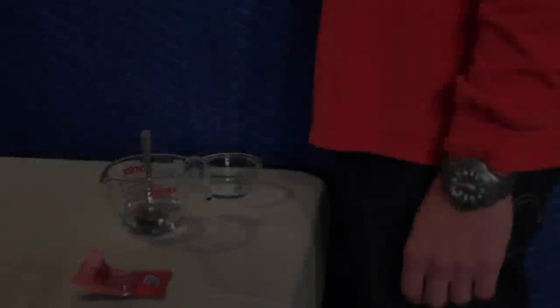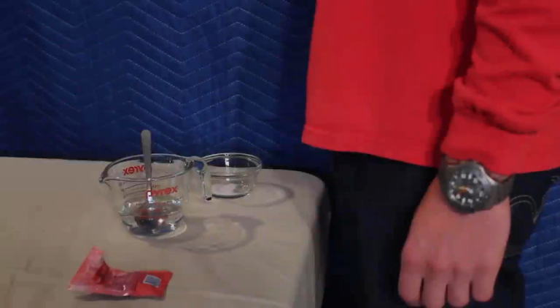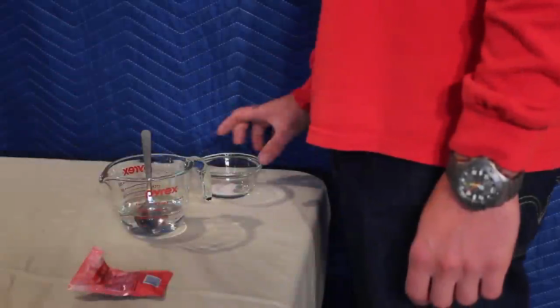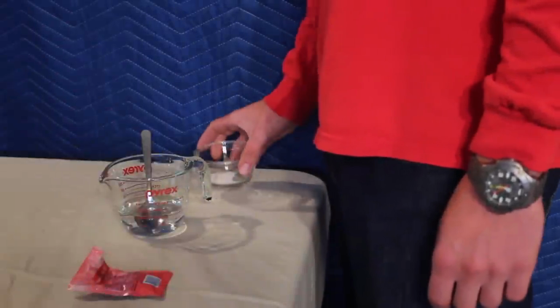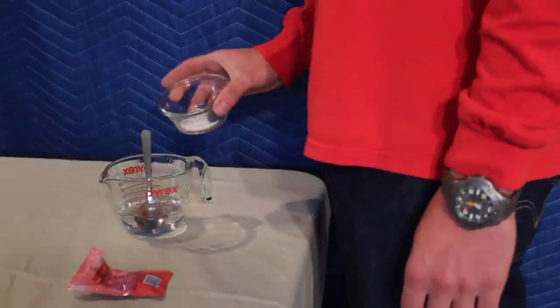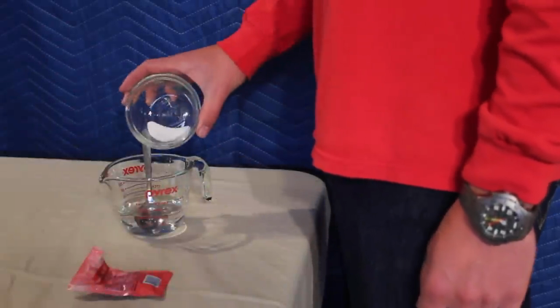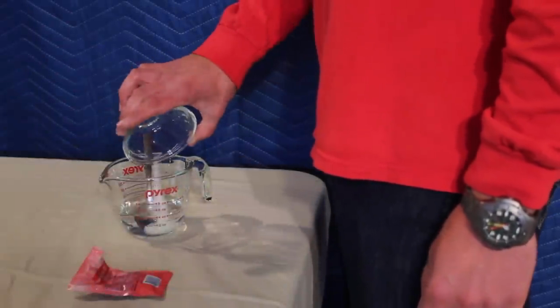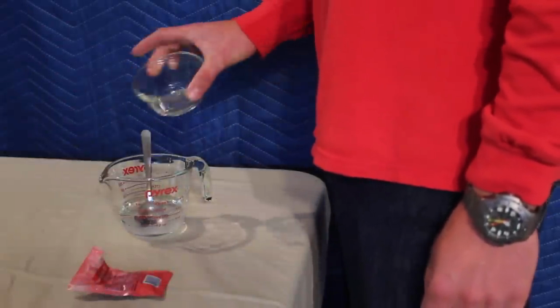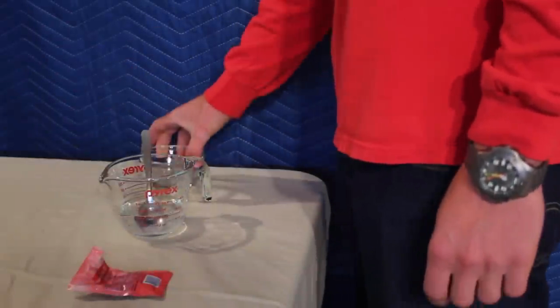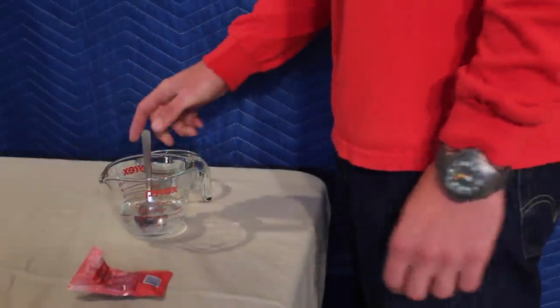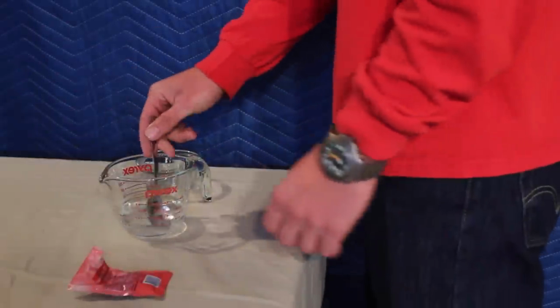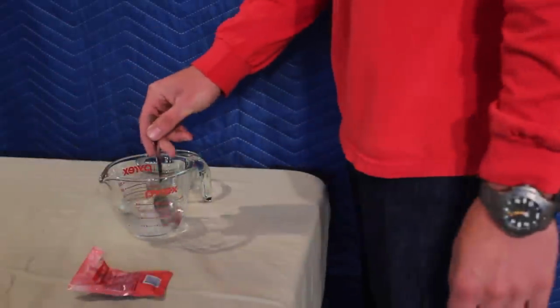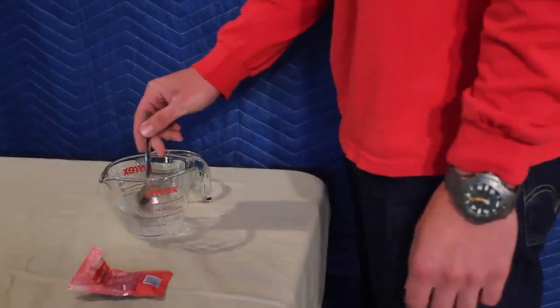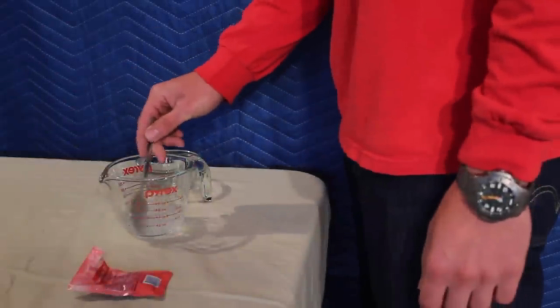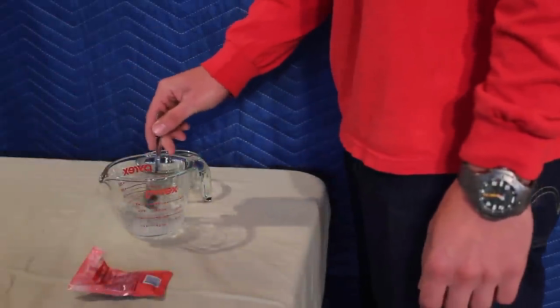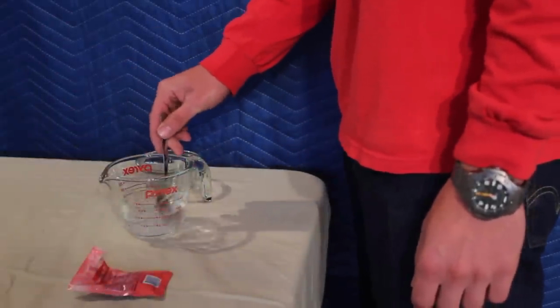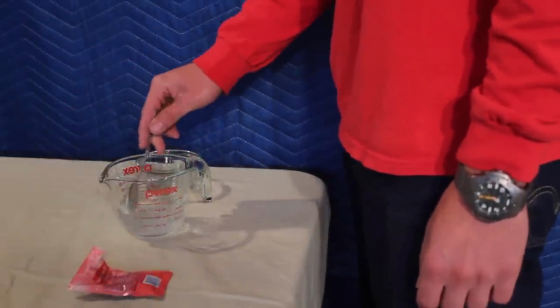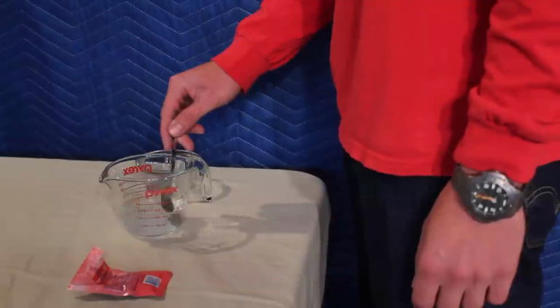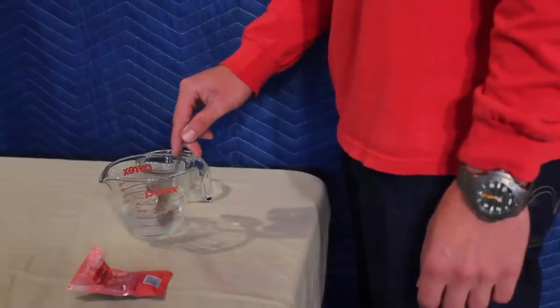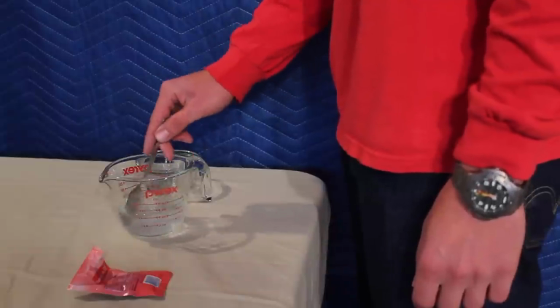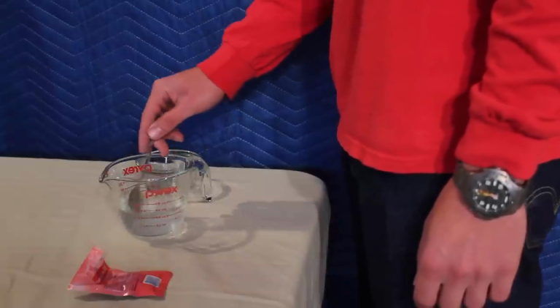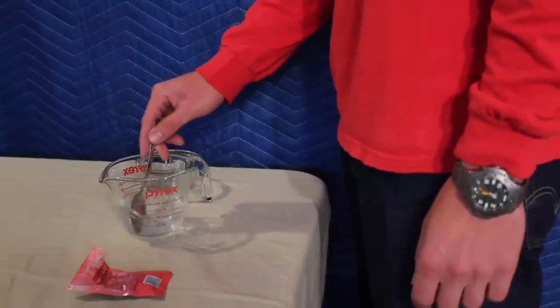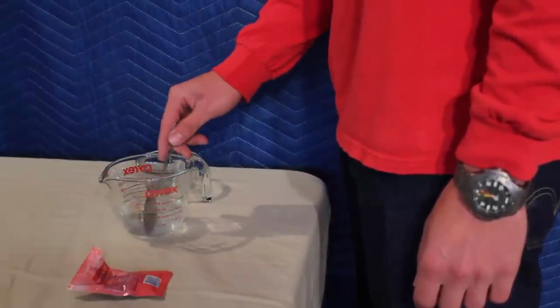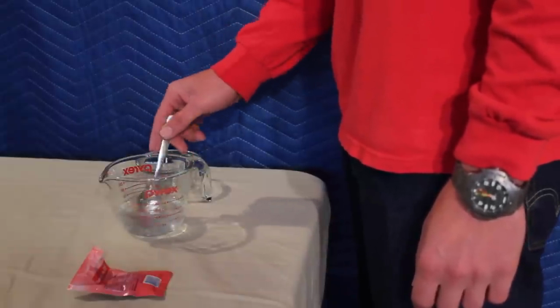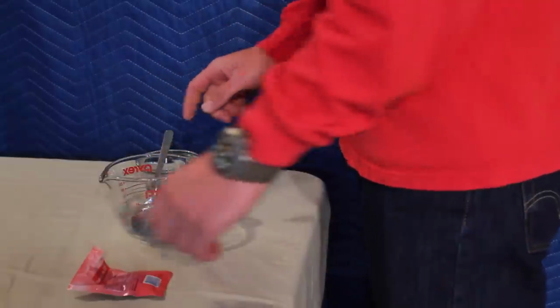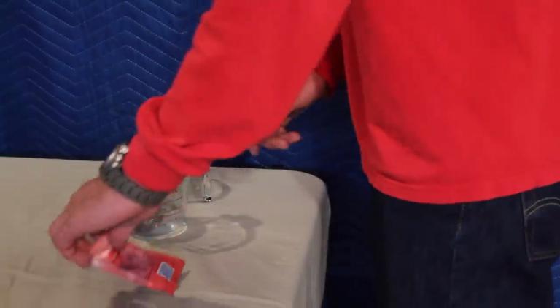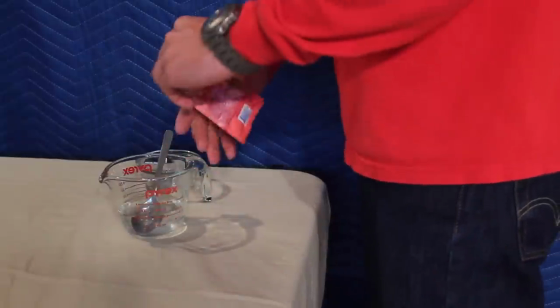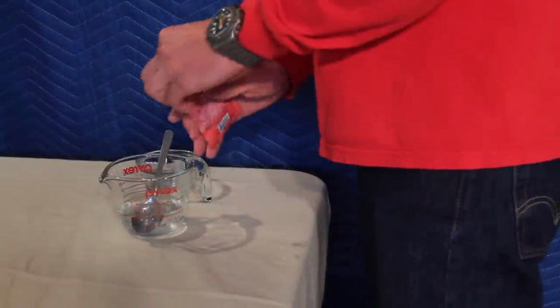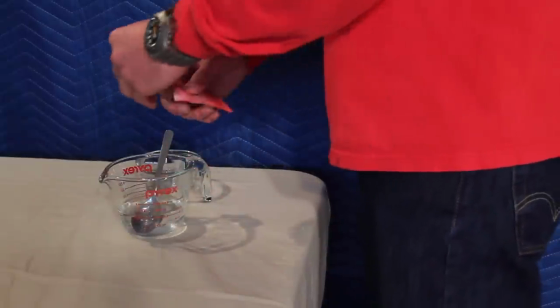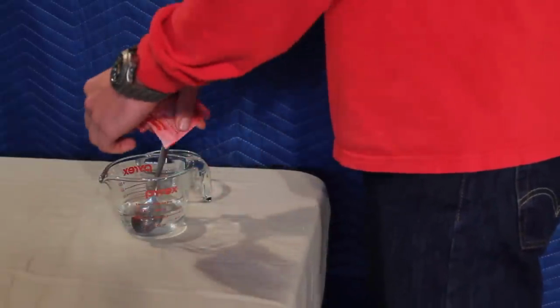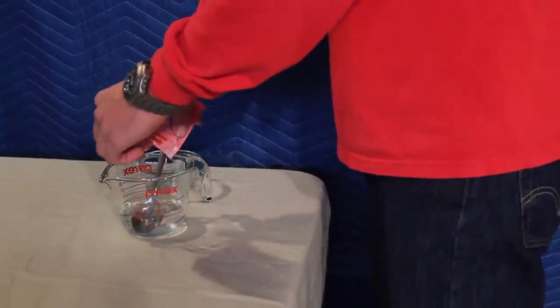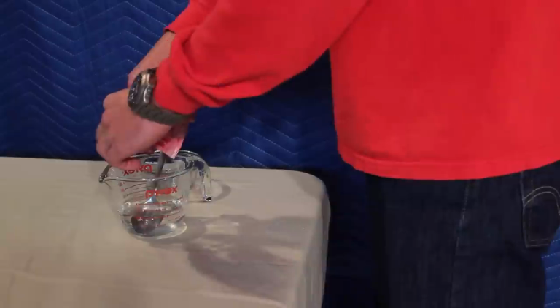Here we are going to rehydrate the yeast. First, you need a quarter cup of warm water. Stir in some table sugar, then add in your yeast. Give it a little stir, then let sit.